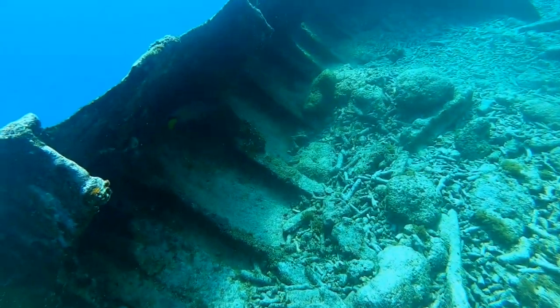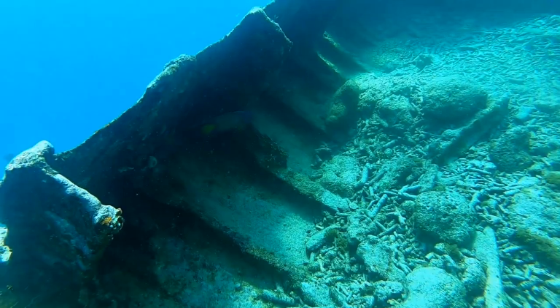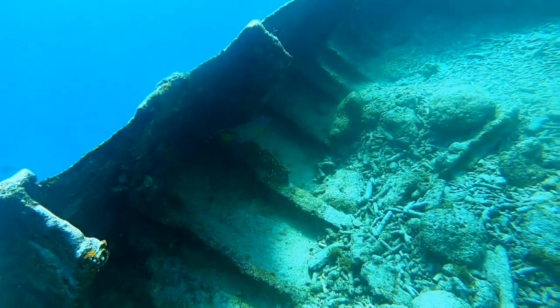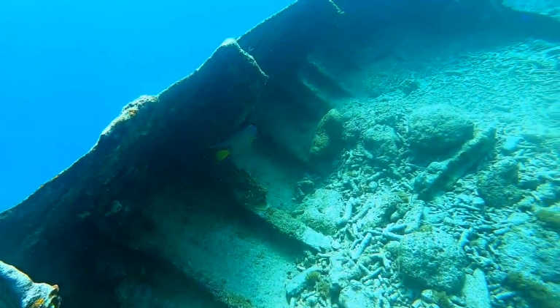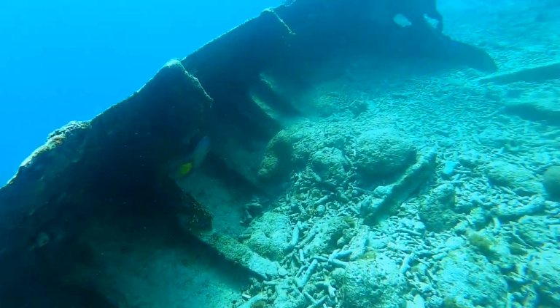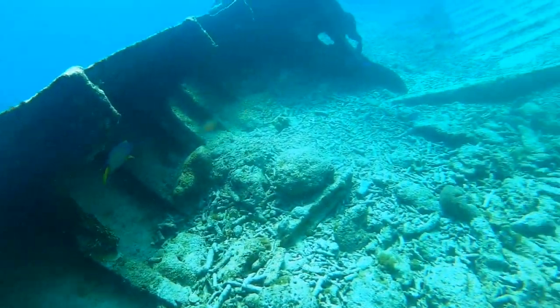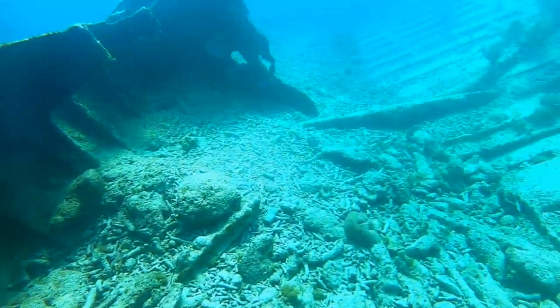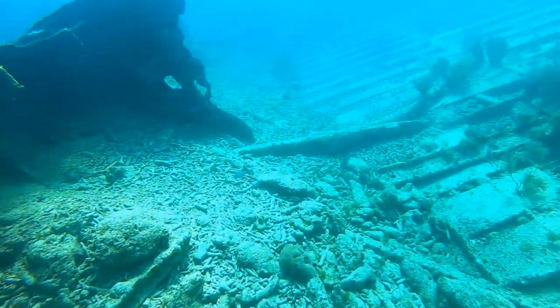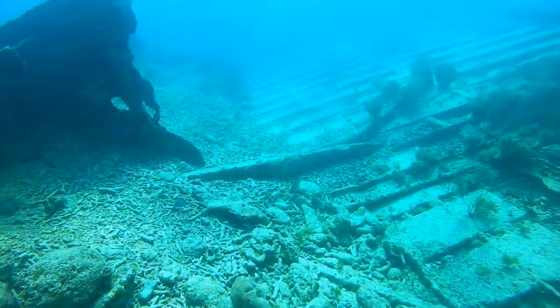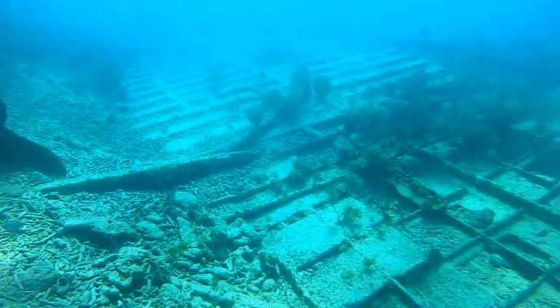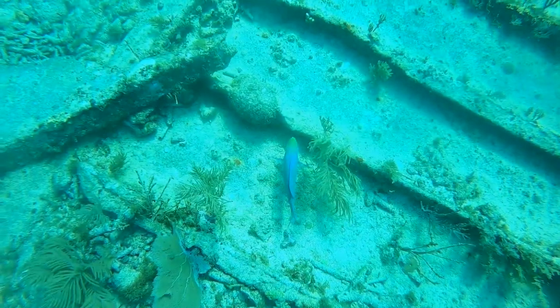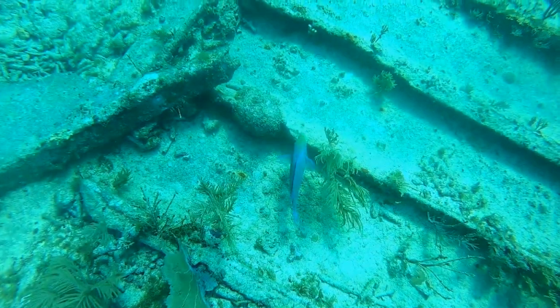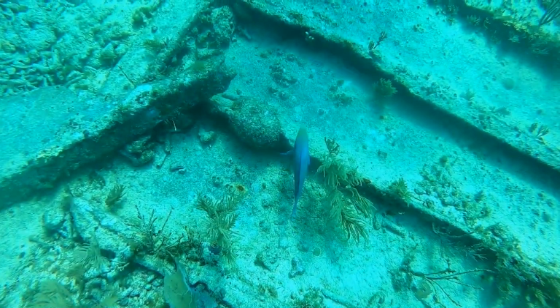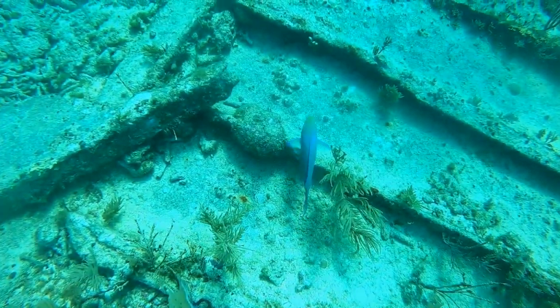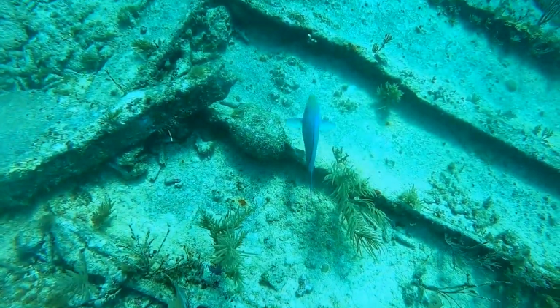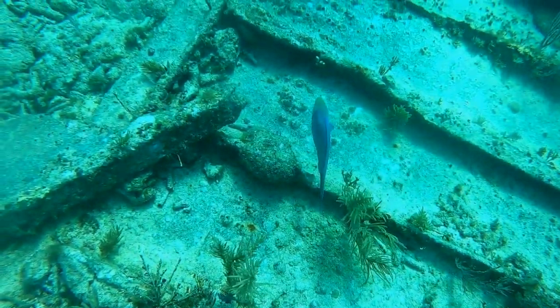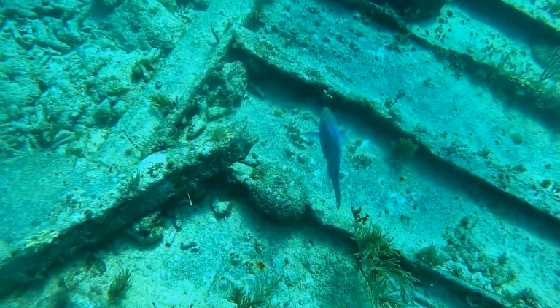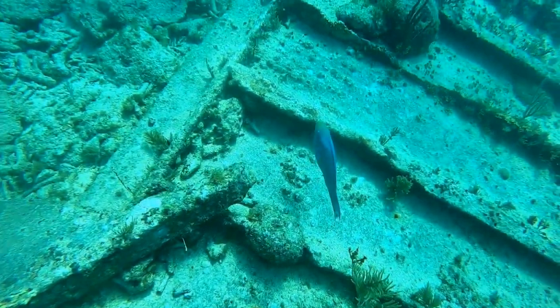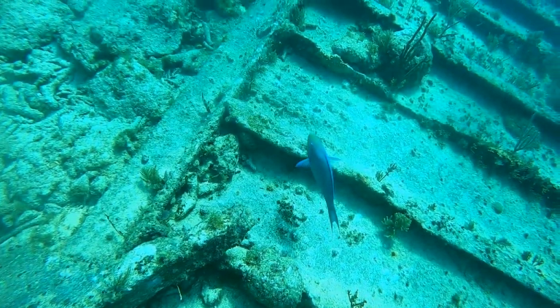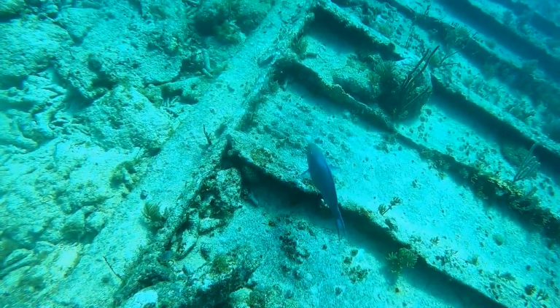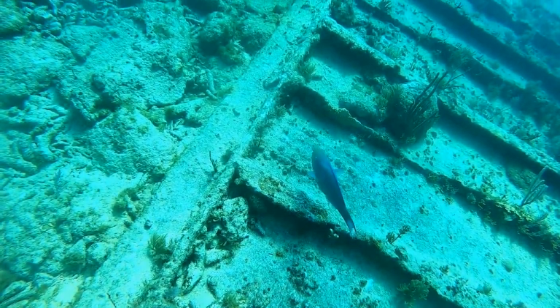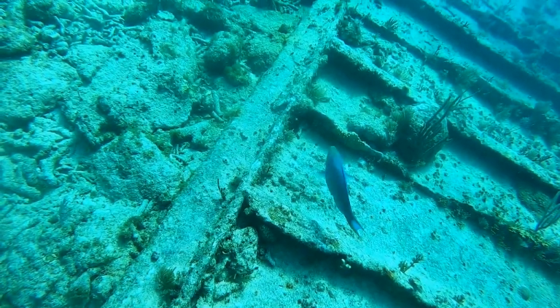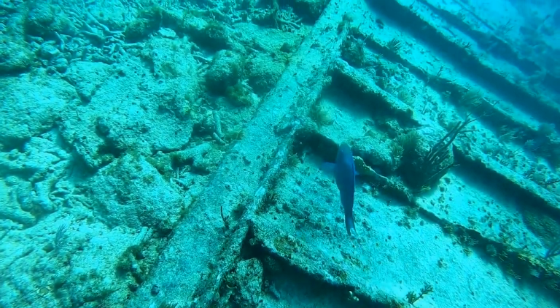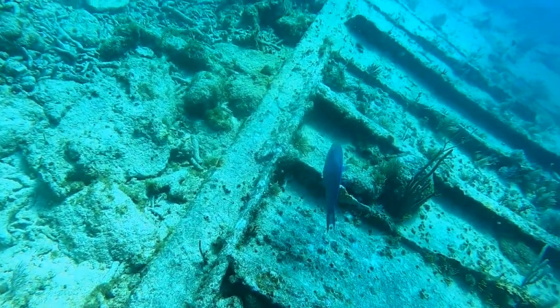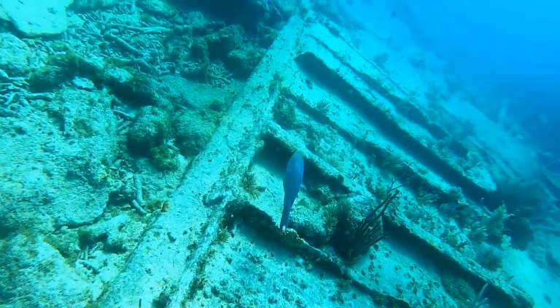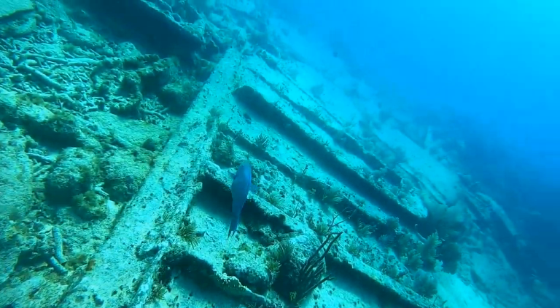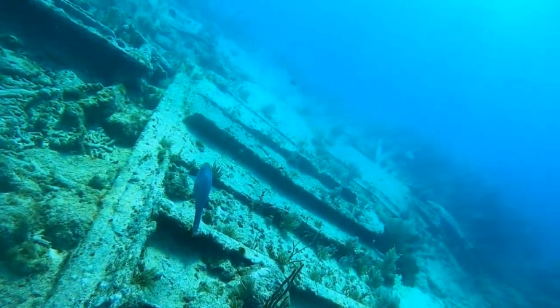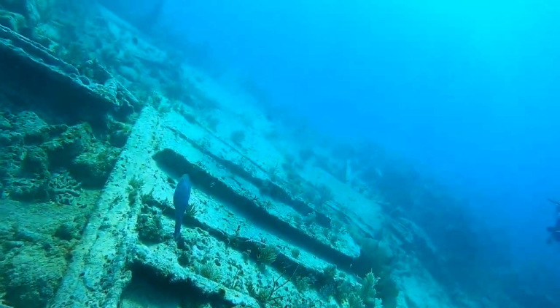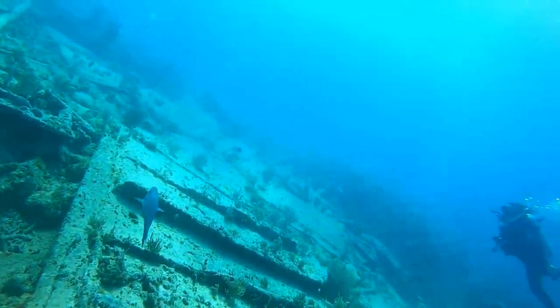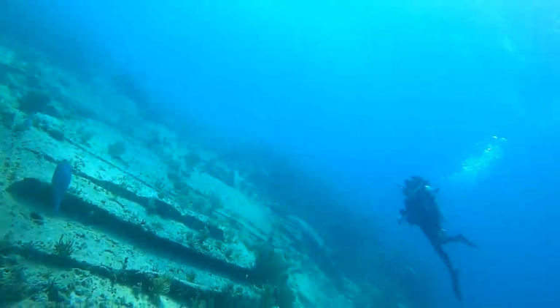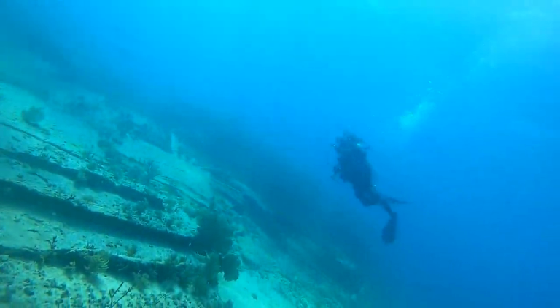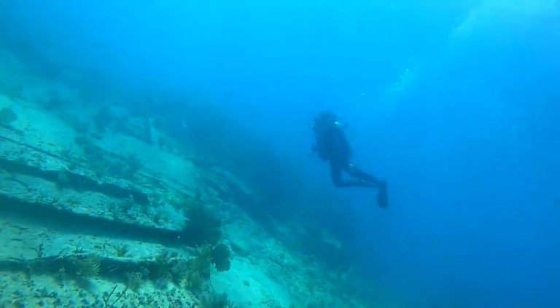This right here is an angelfish. These guys have a very vibrant purple and yellow color — they're very majestic. And here we have another parrotfish saying hello.